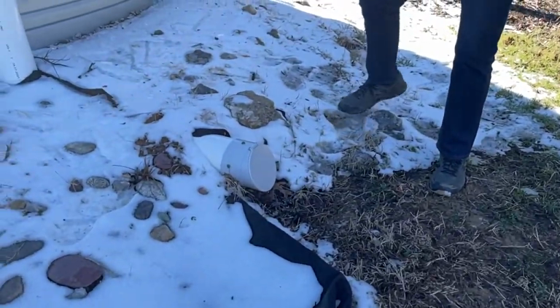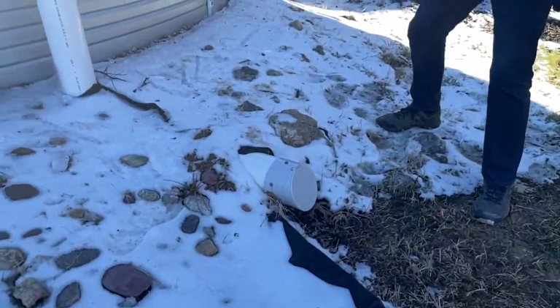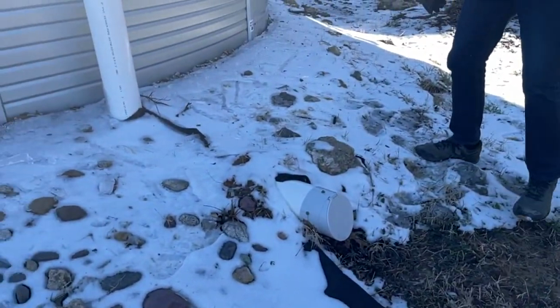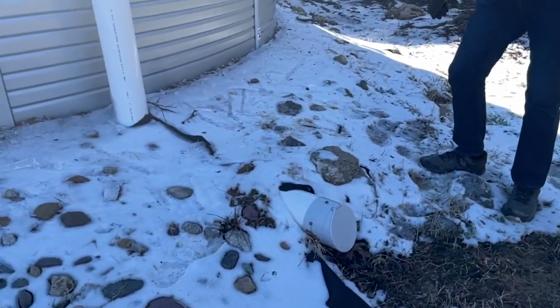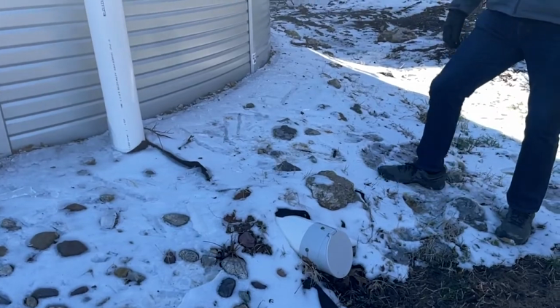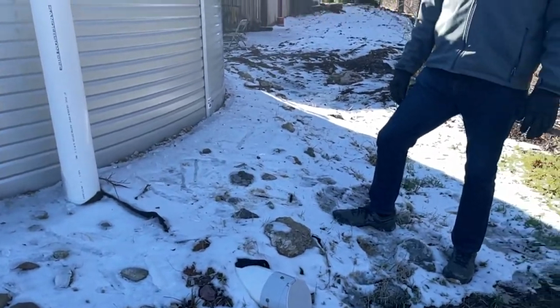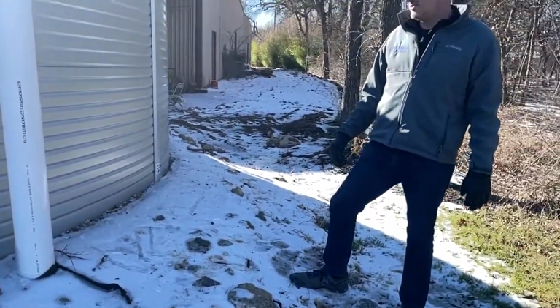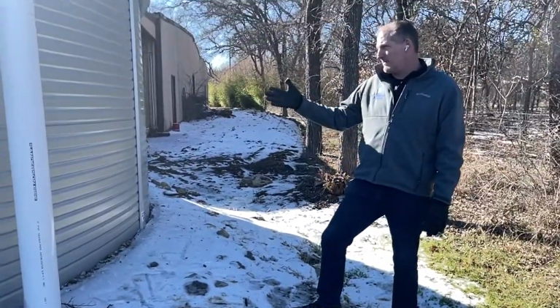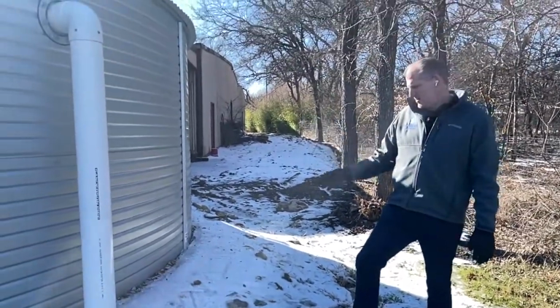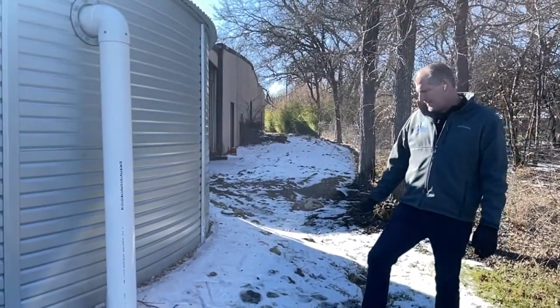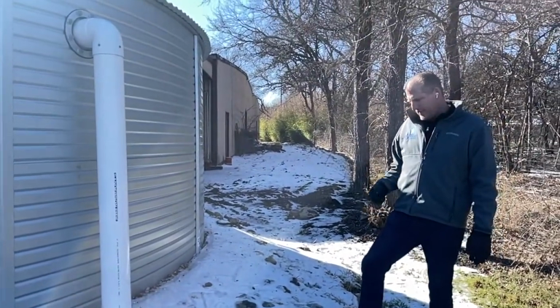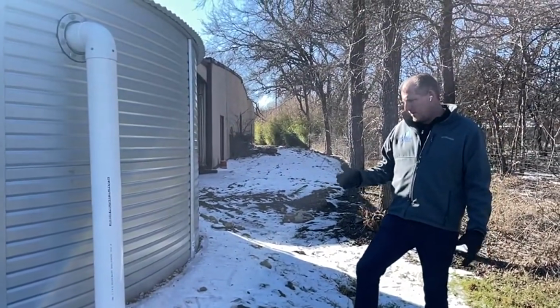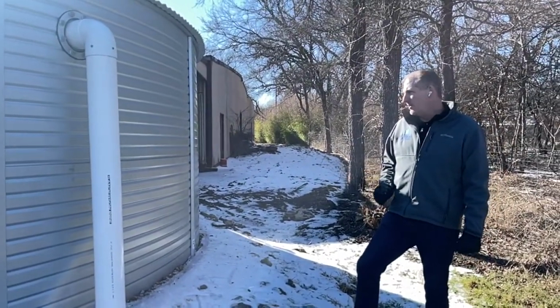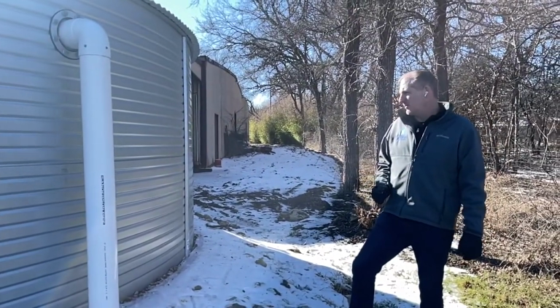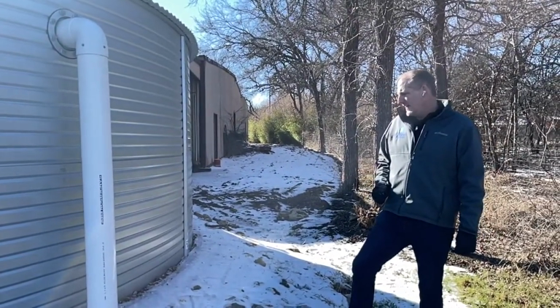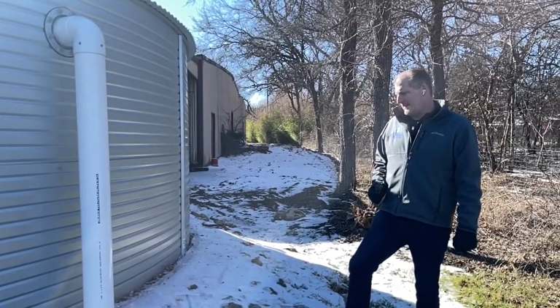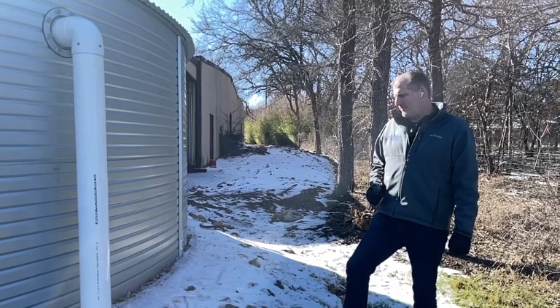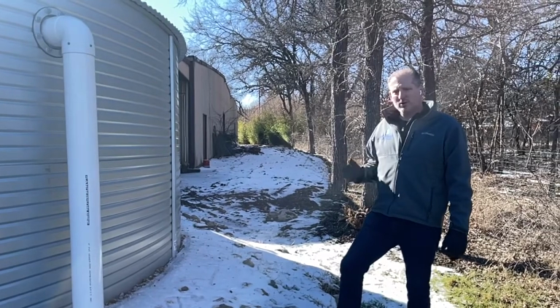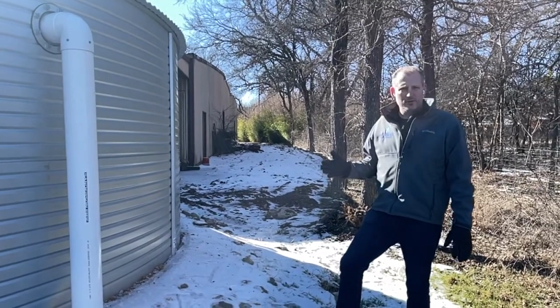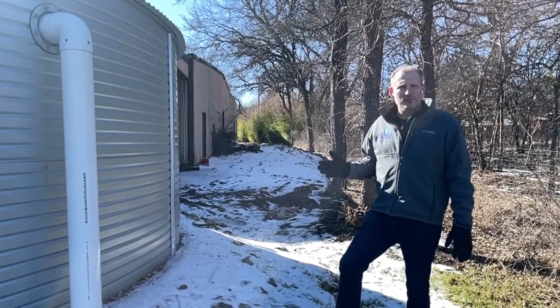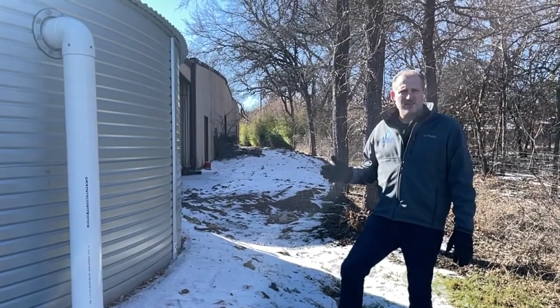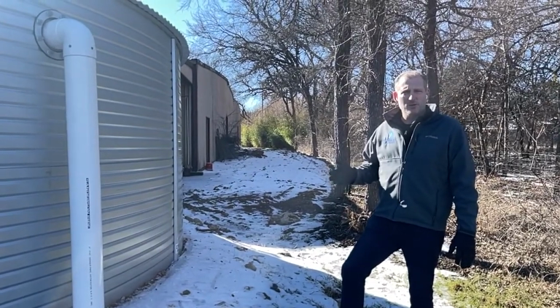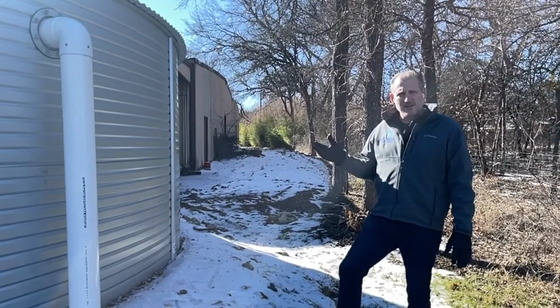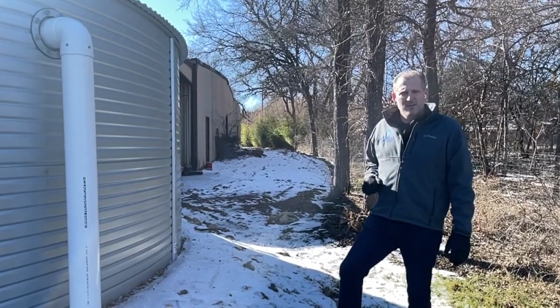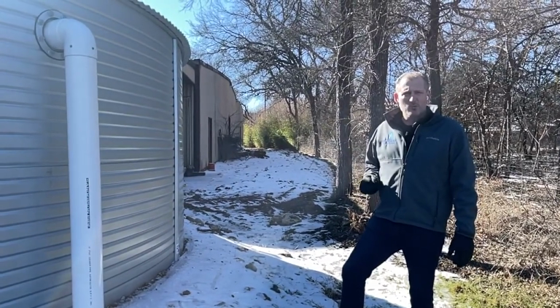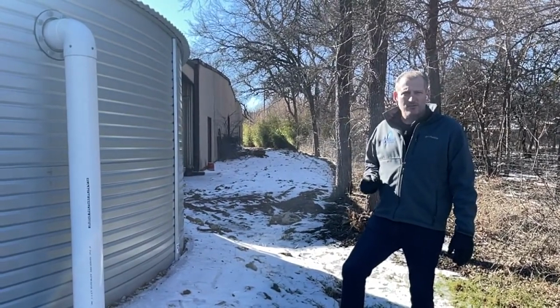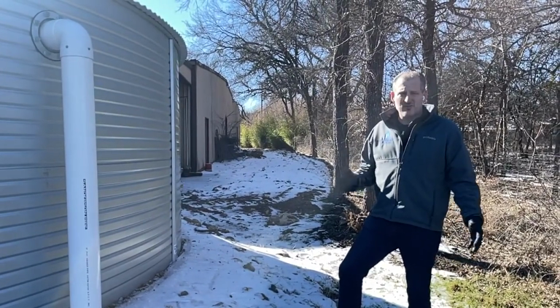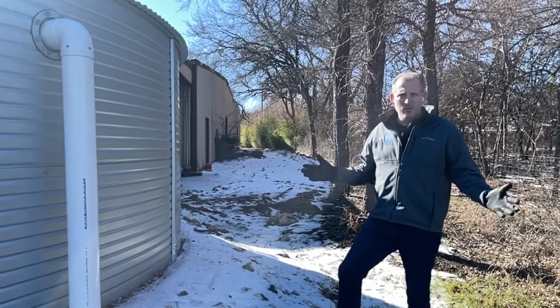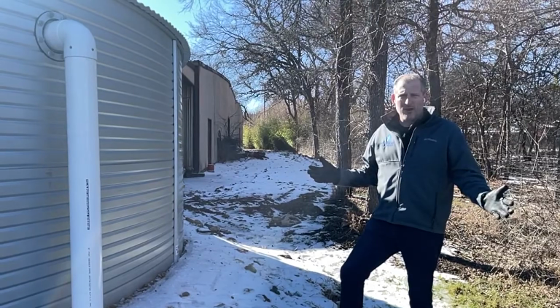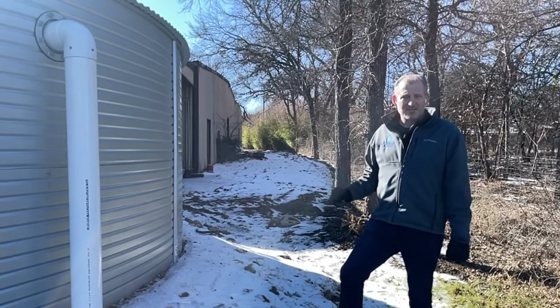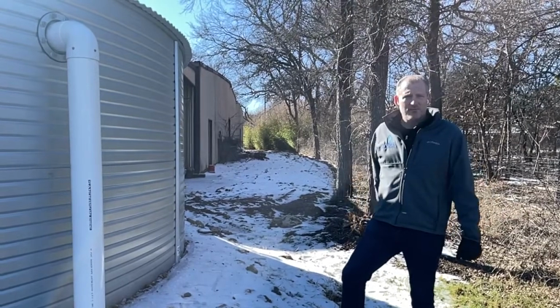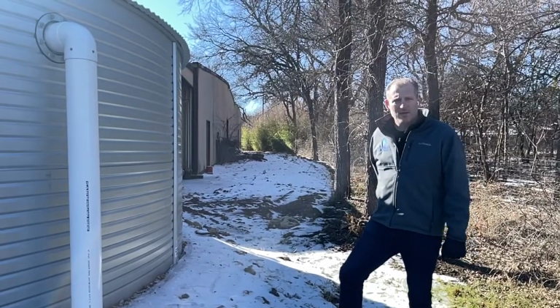So that's how rainwater collection is done with a wet system in a Pioneer tank. That's how the overflow is handled. And it's really cool to note that you can collect snow melt just like you would as rain — you just have to wait for it to melt.